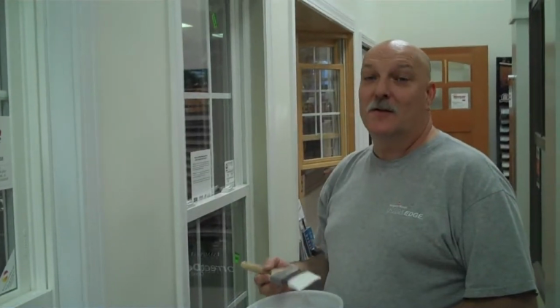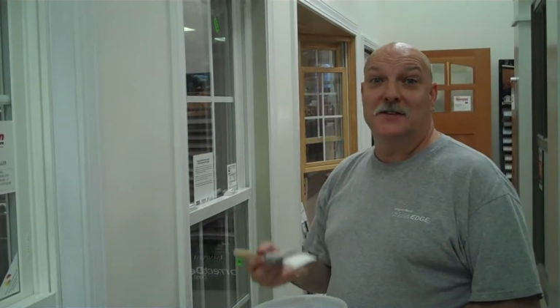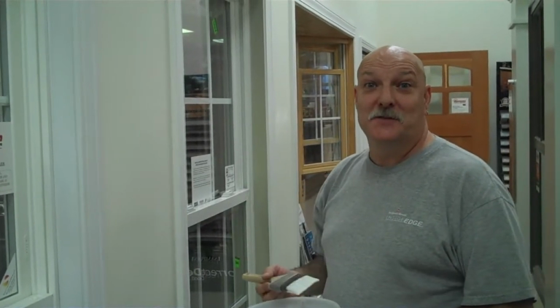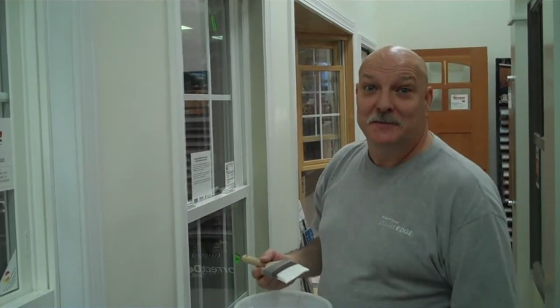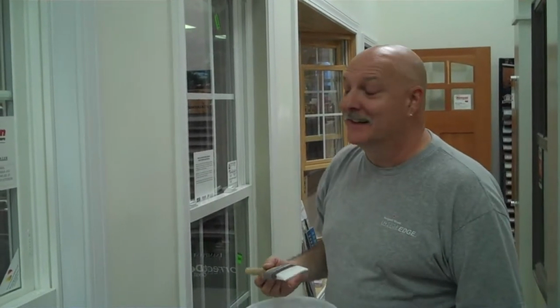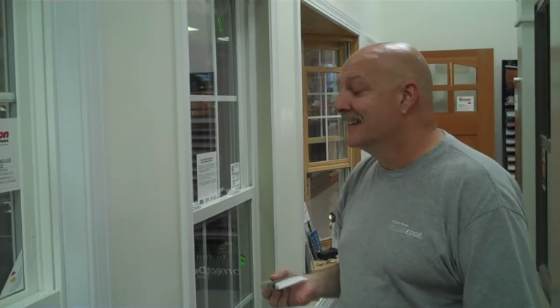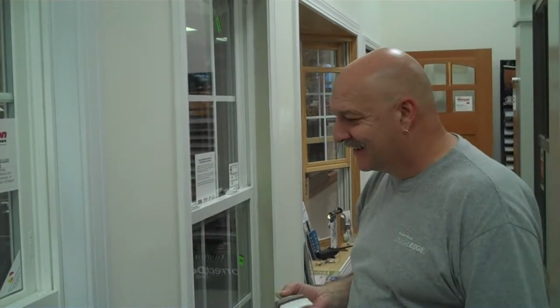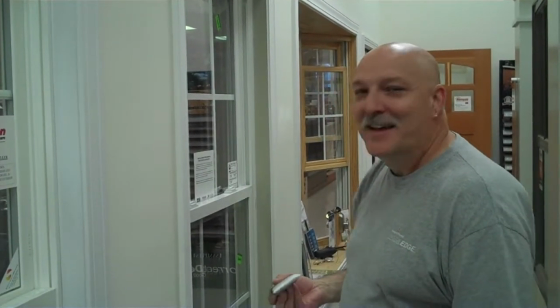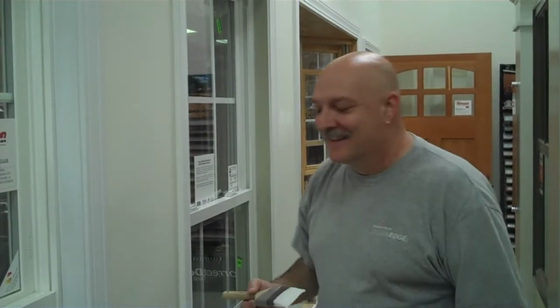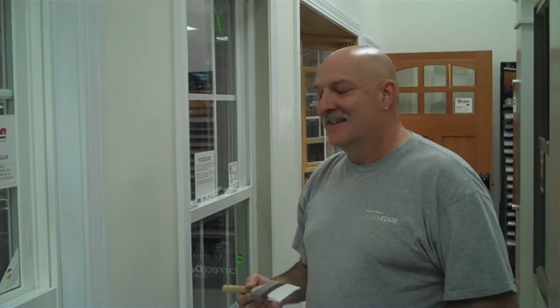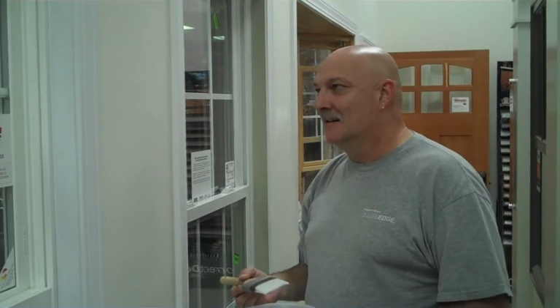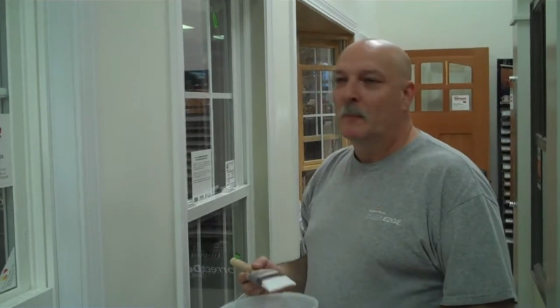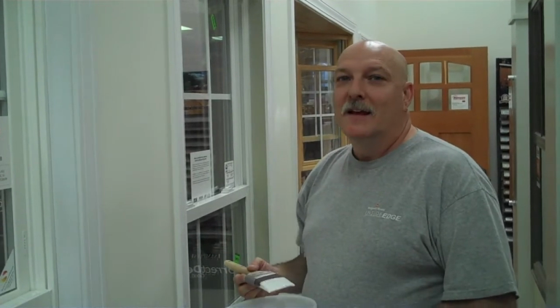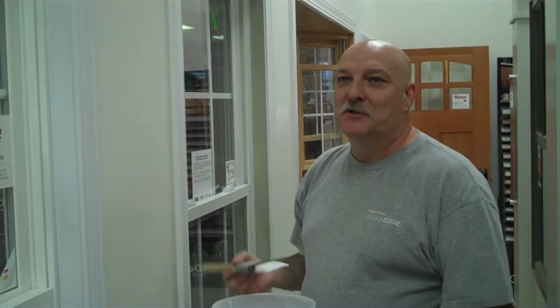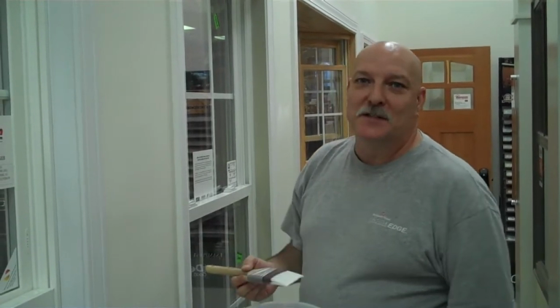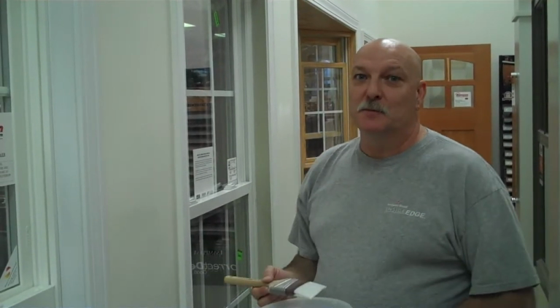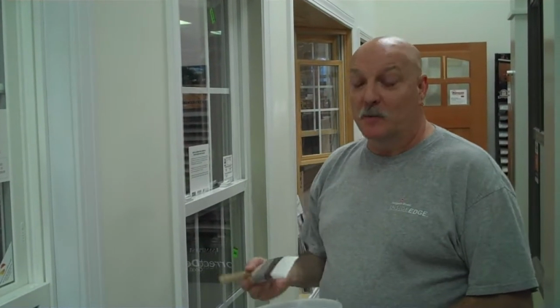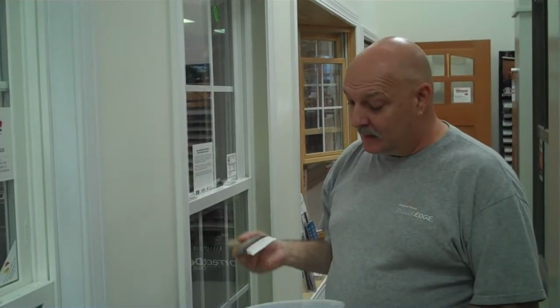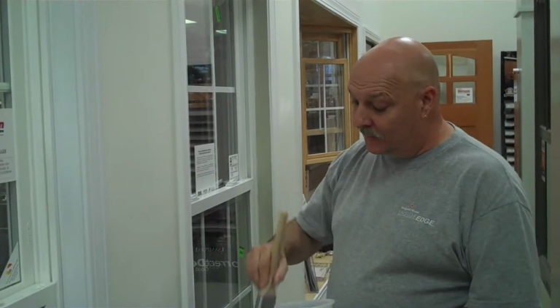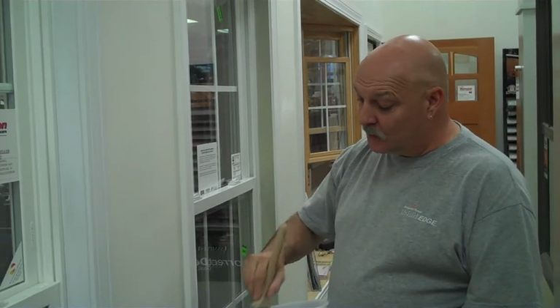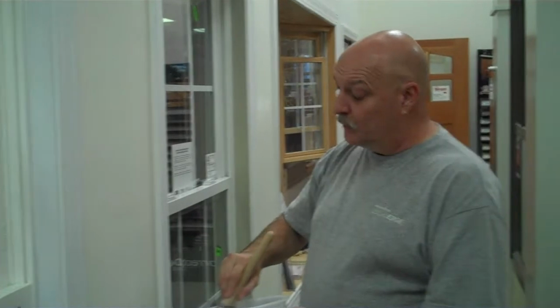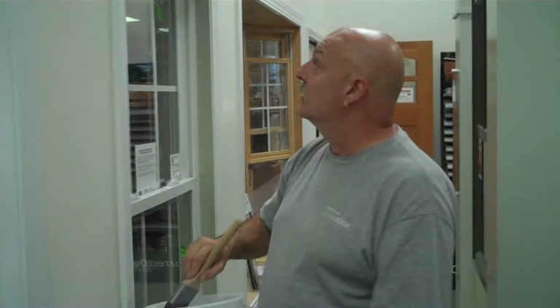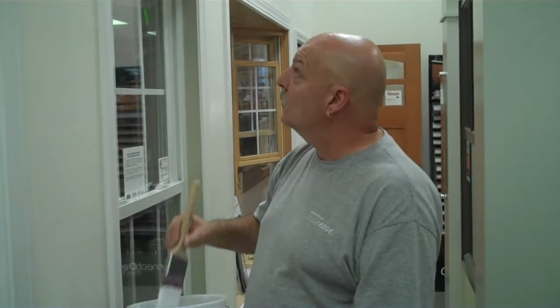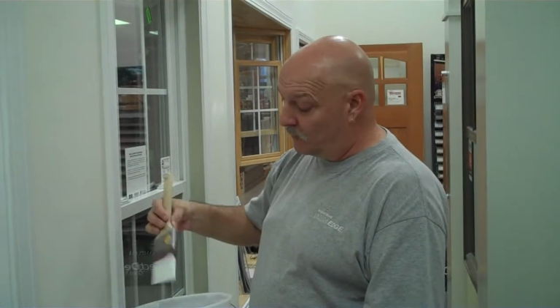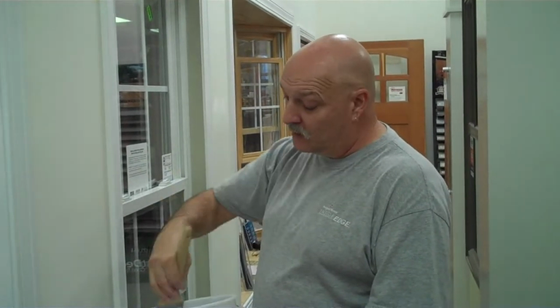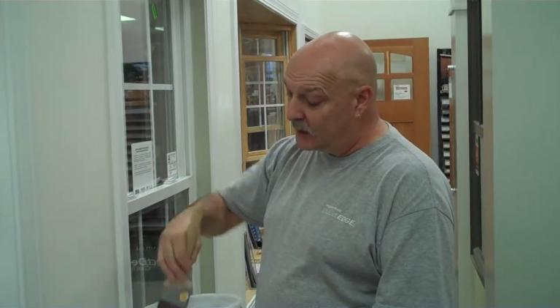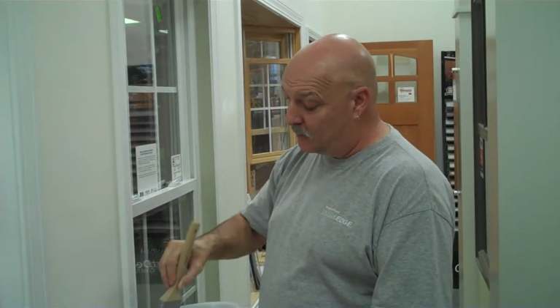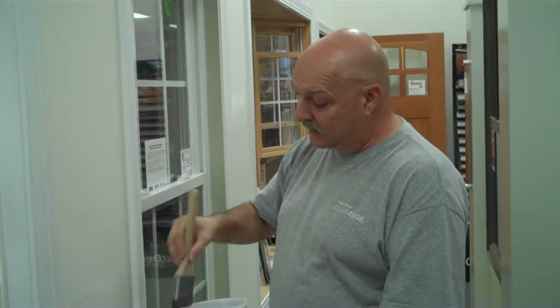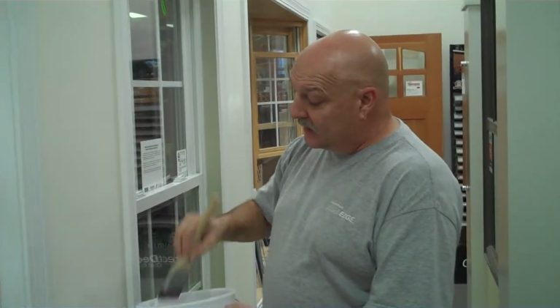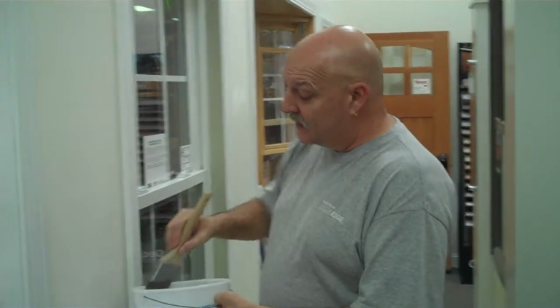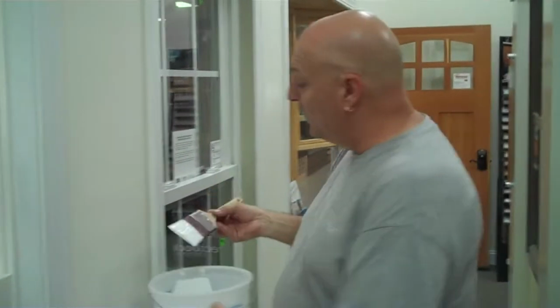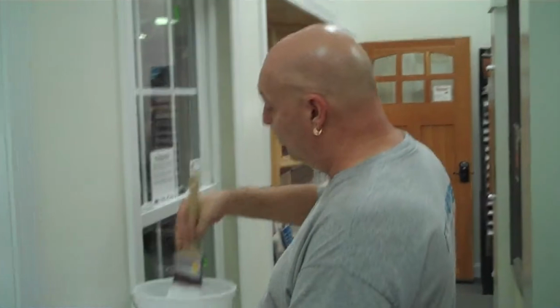Hi, I'm Jim from Benson Lumber's Paint Department, and if you'd like to be able to cut in your trim without using a lot of tape, here's how you pretty much want to do it.